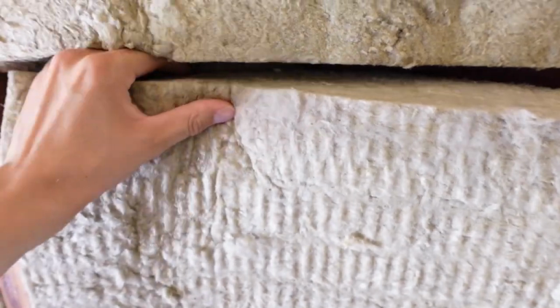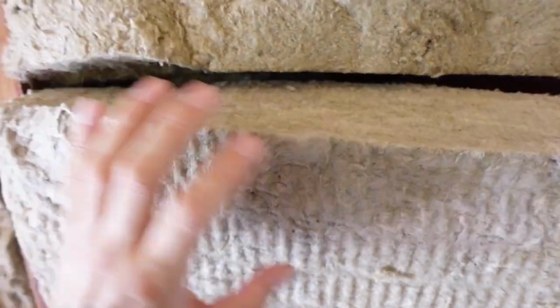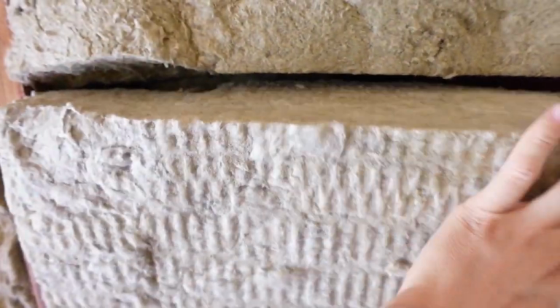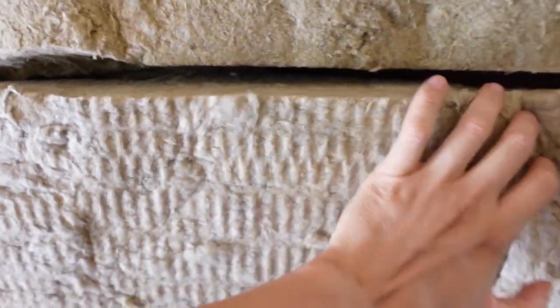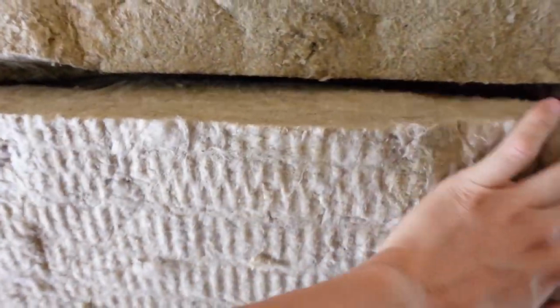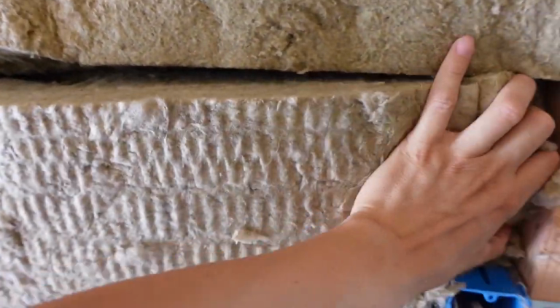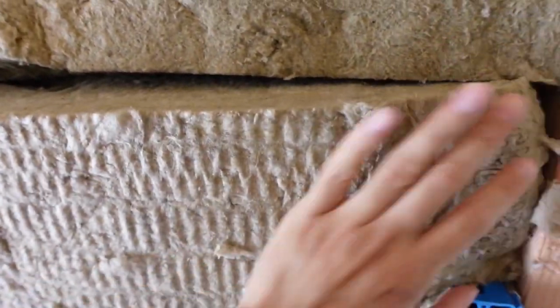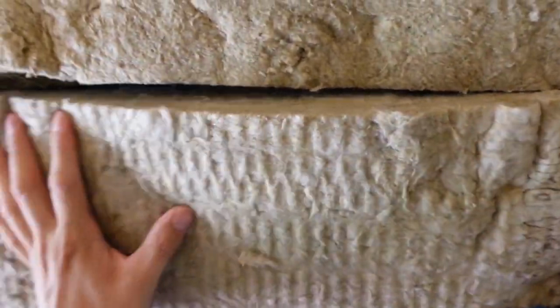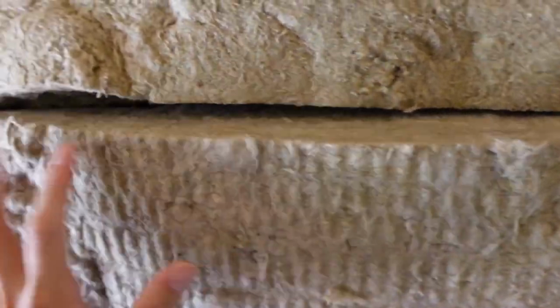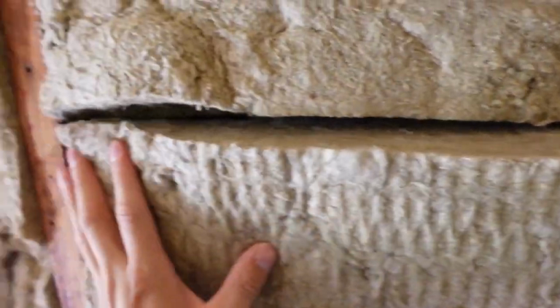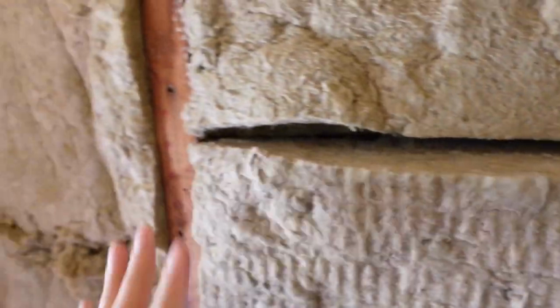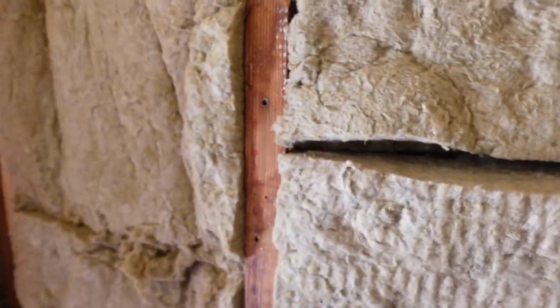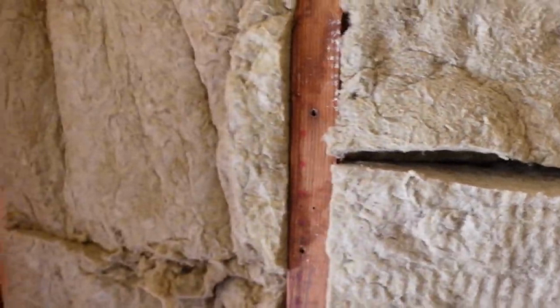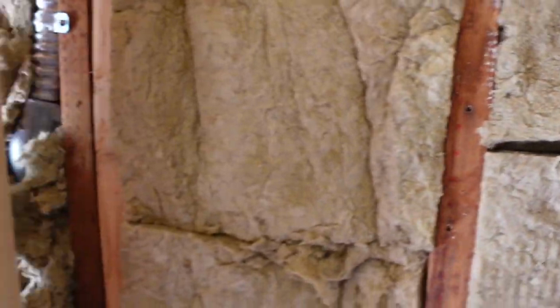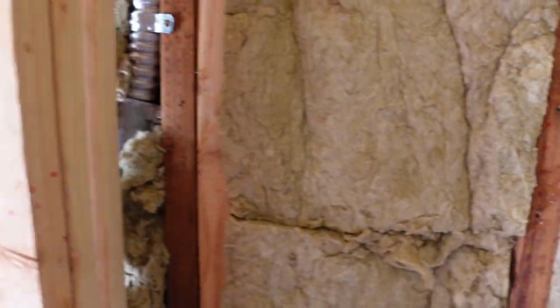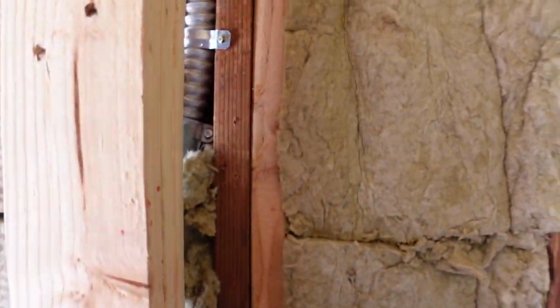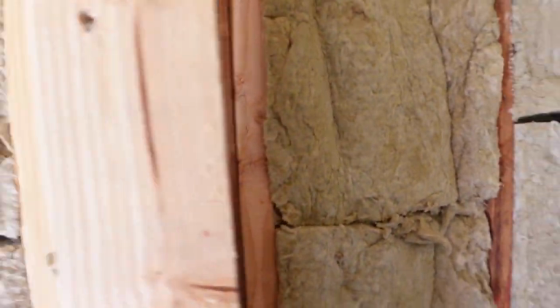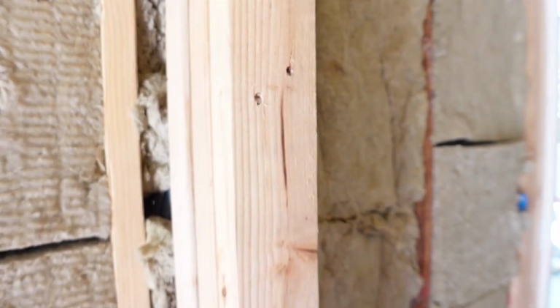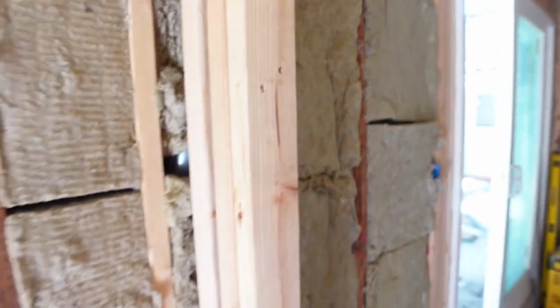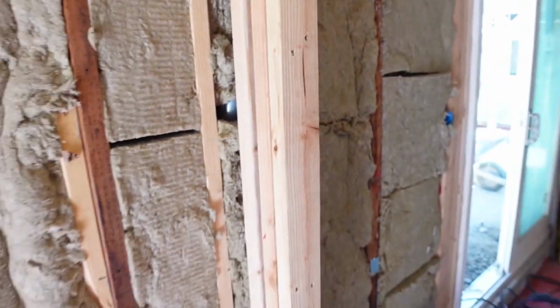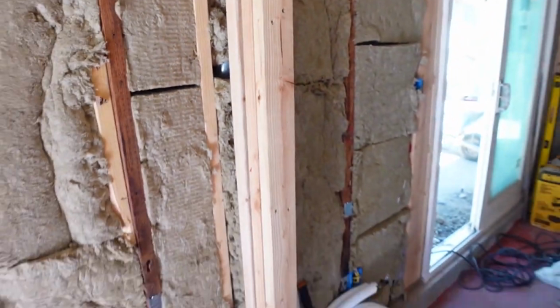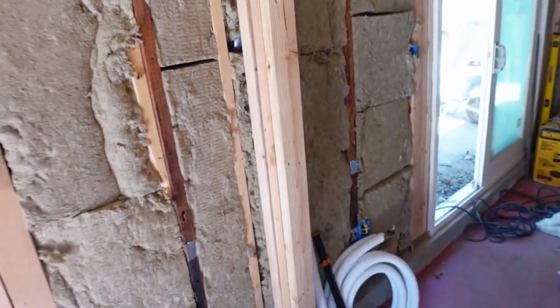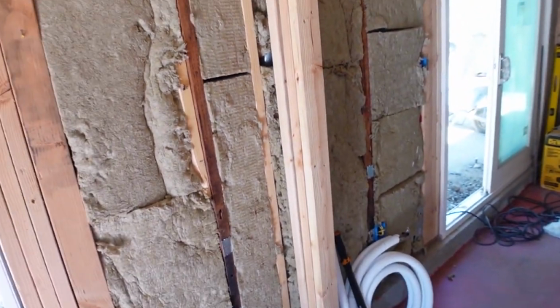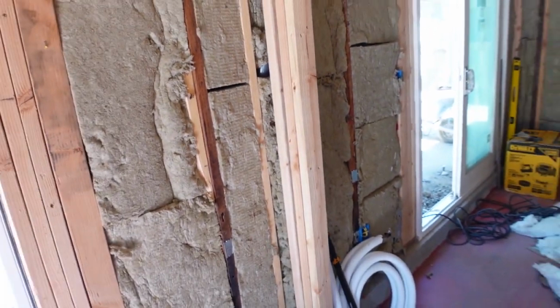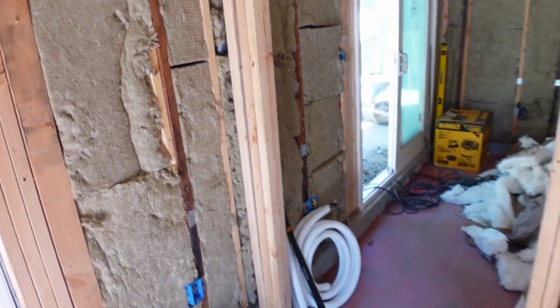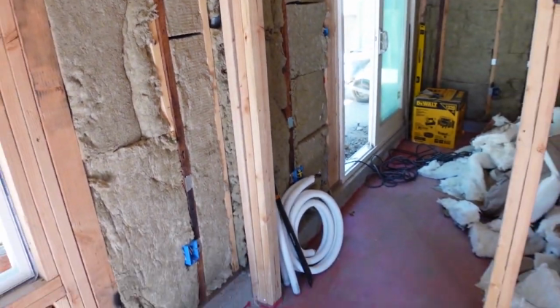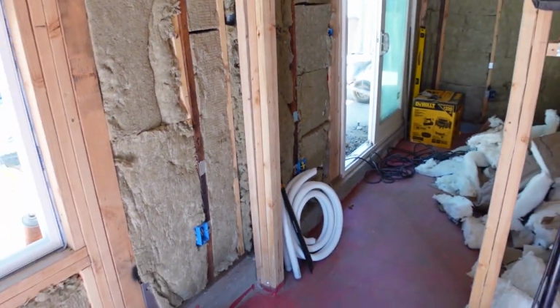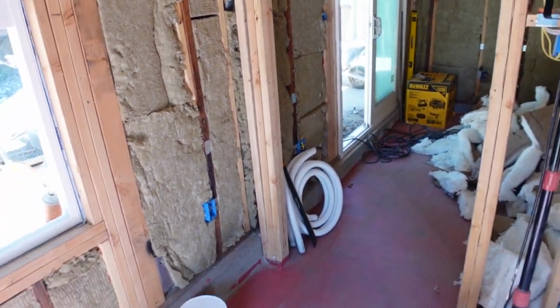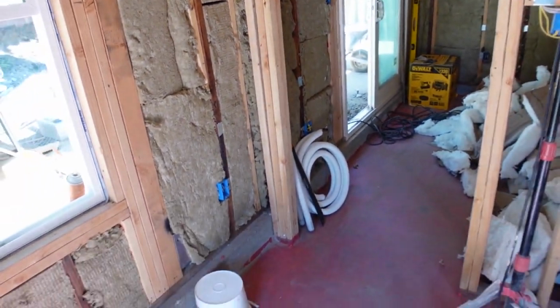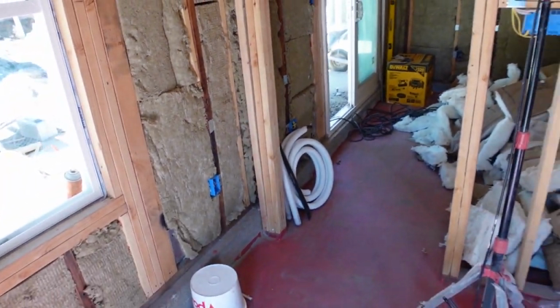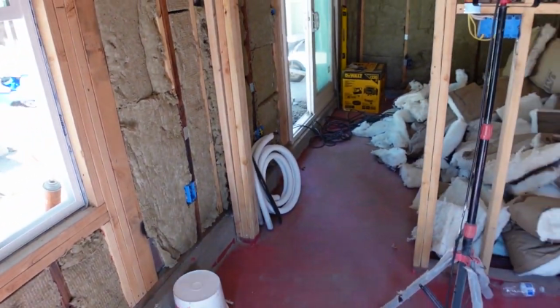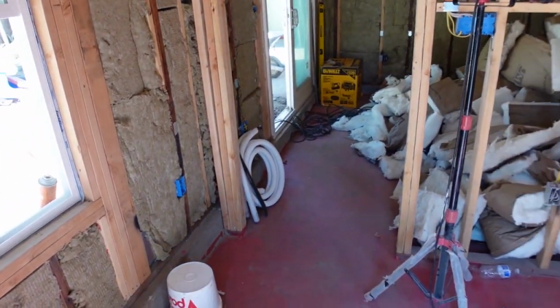Now you know how to save money: if the paper is not in good condition, just use Redguard and you will be okay.